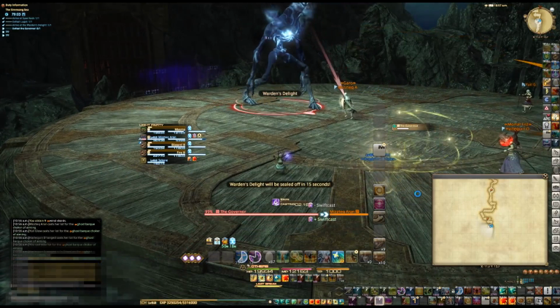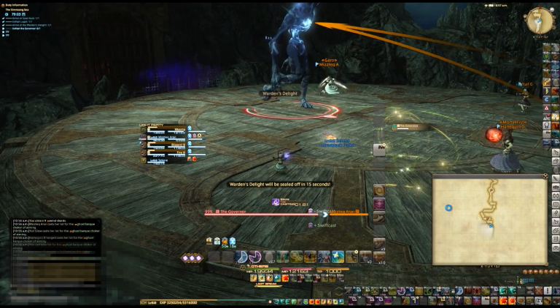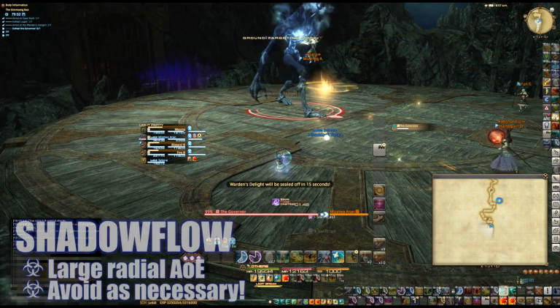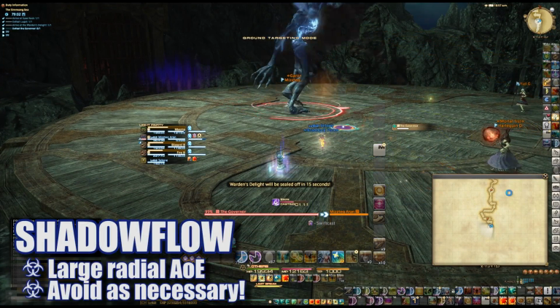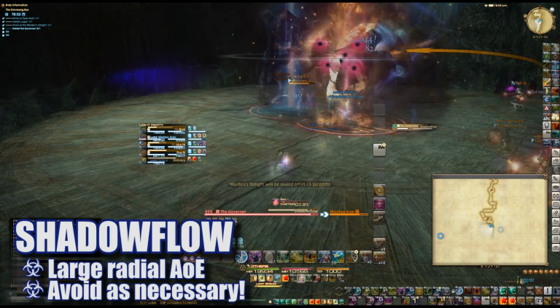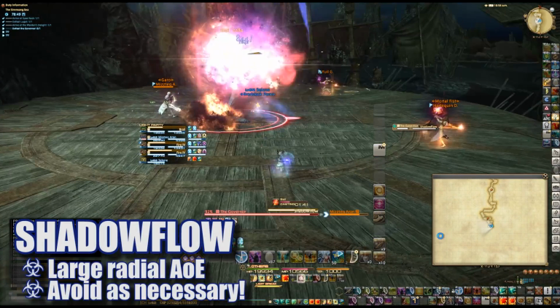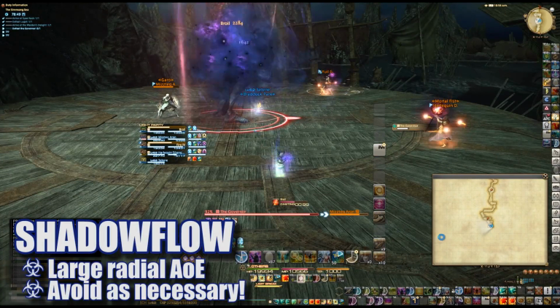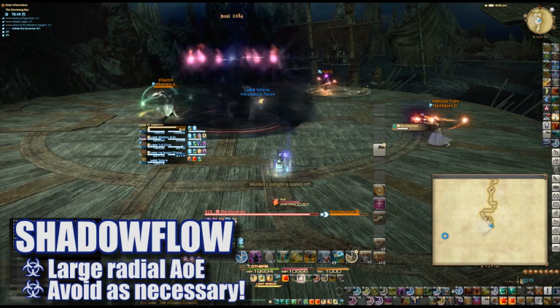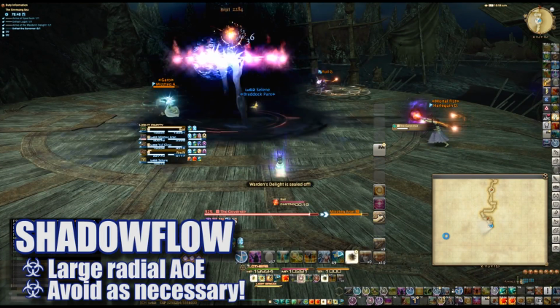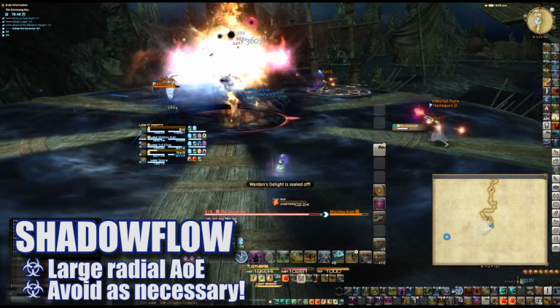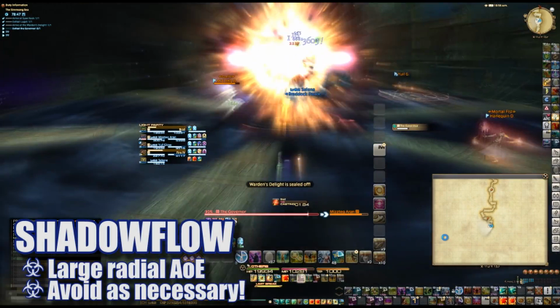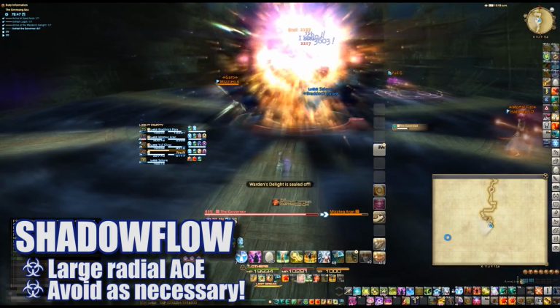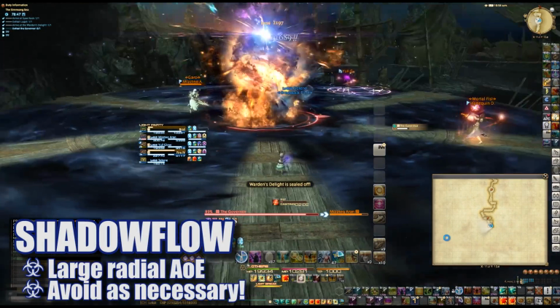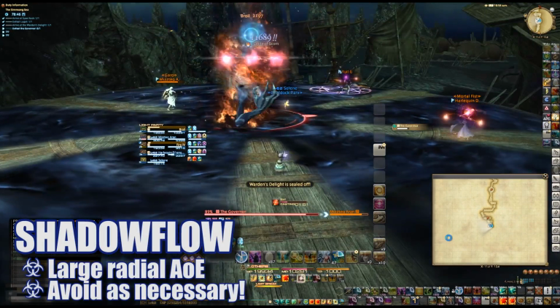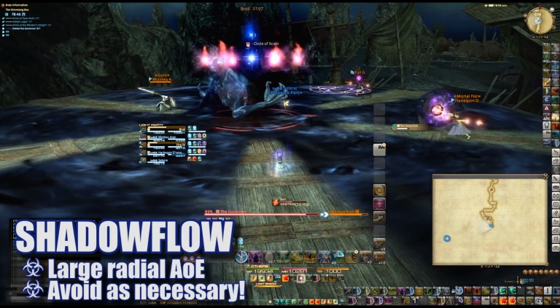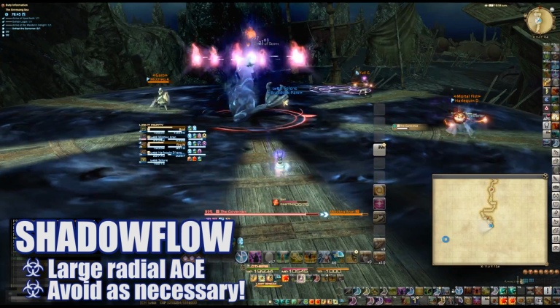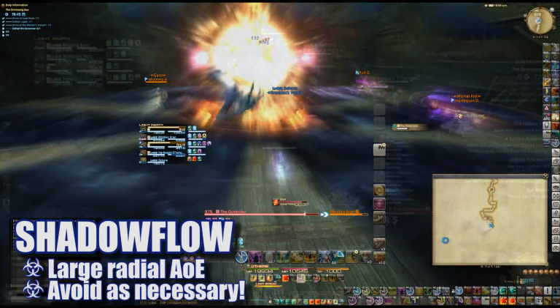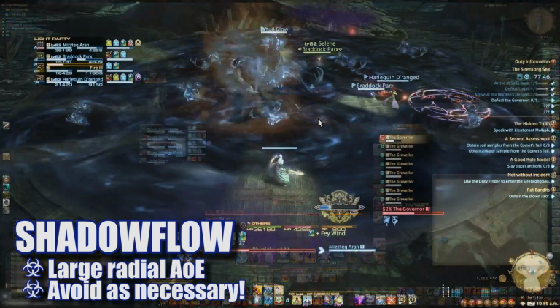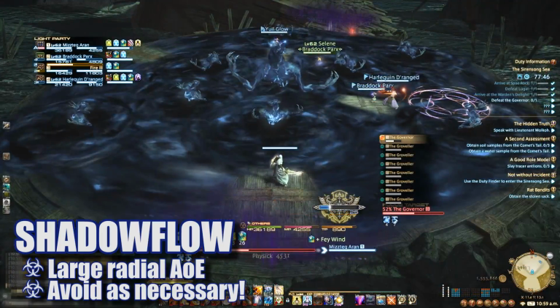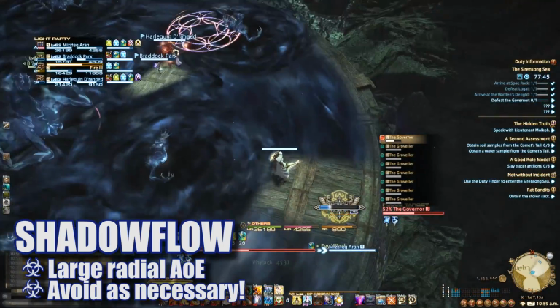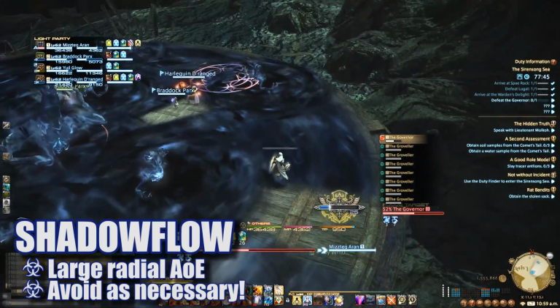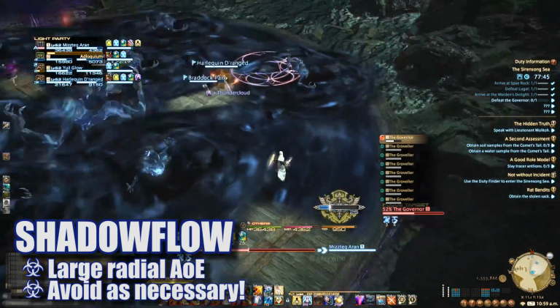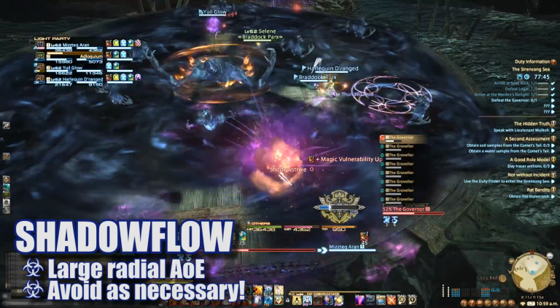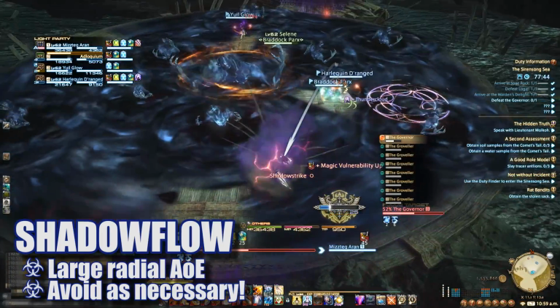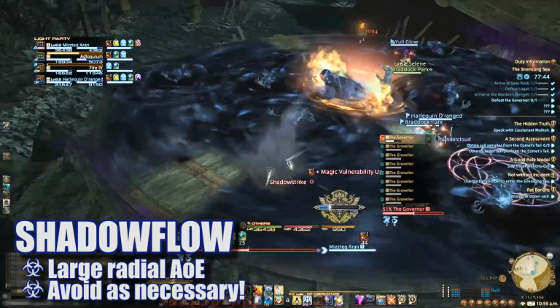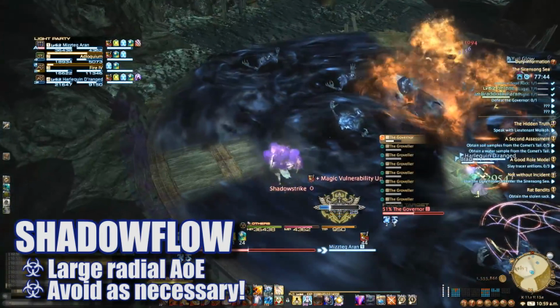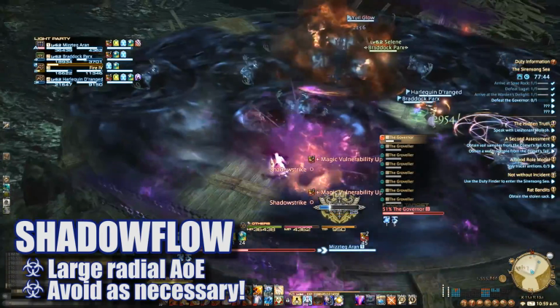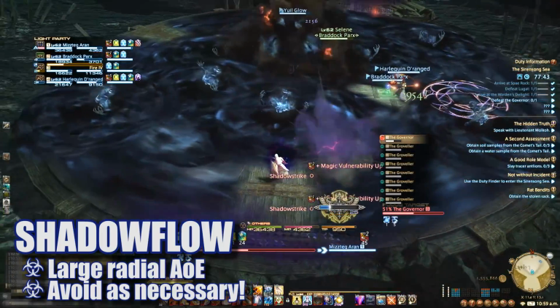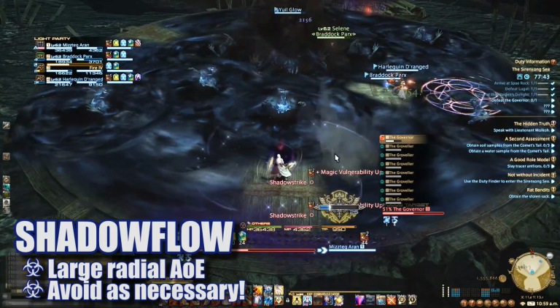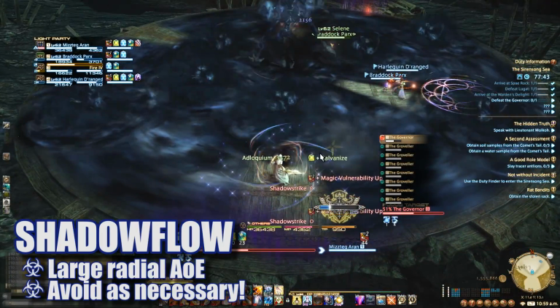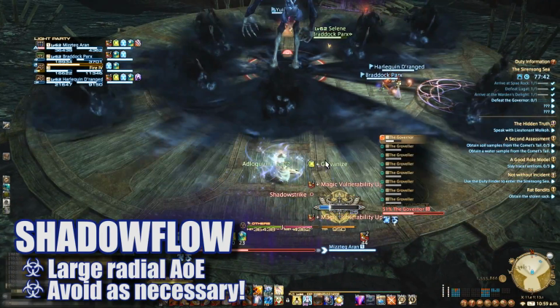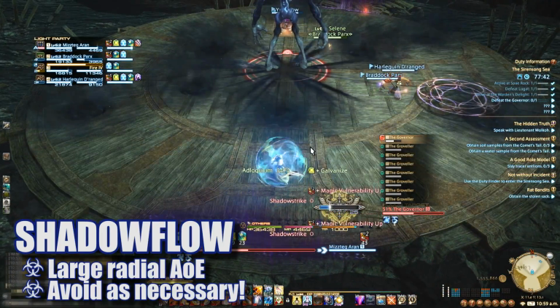During Shadow Flow, the boss will sink into the ground and put out a radial AoE pattern. Standing in this will blast you for damage and apply a stacking magic vulnerability up debuff. Avoid this as necessary.